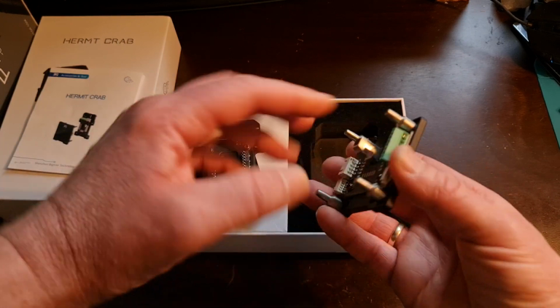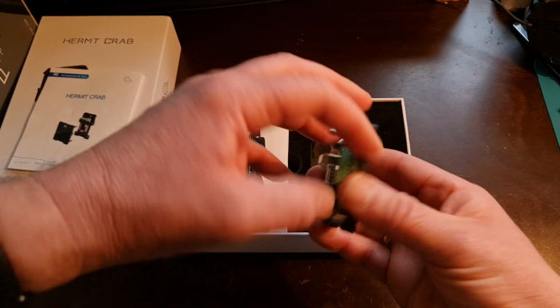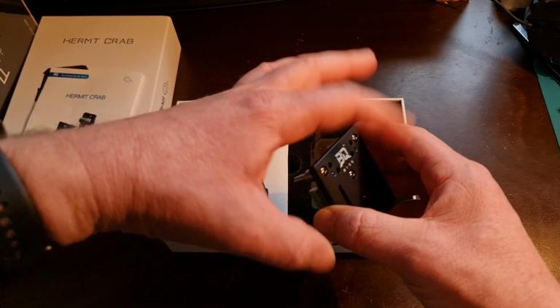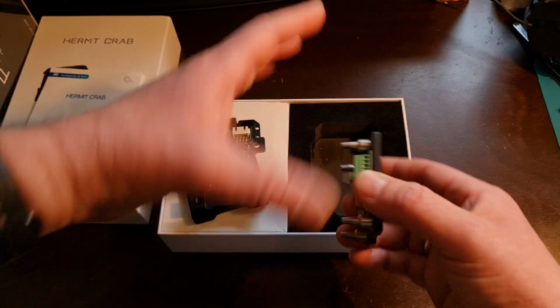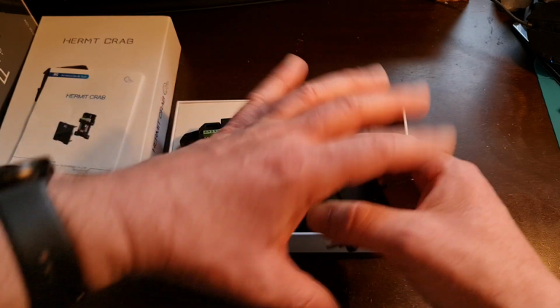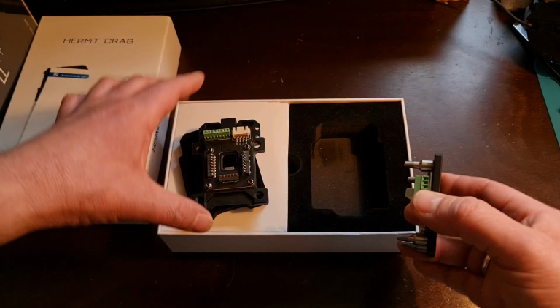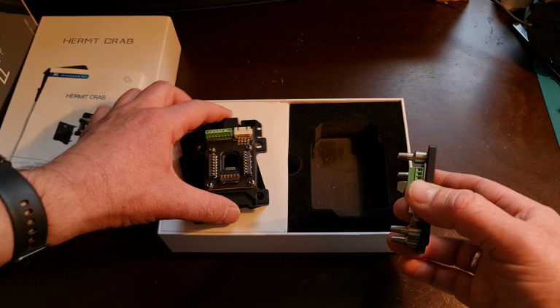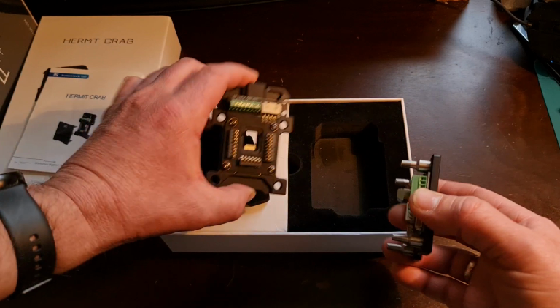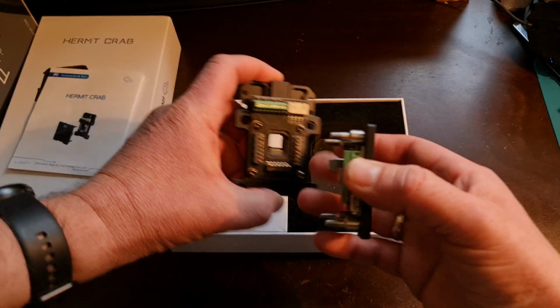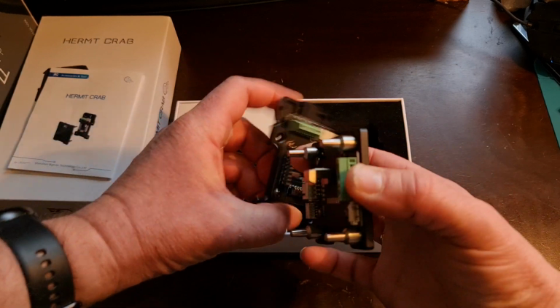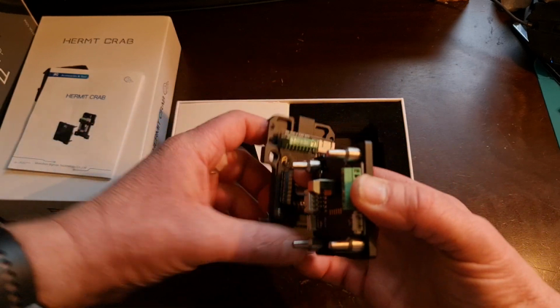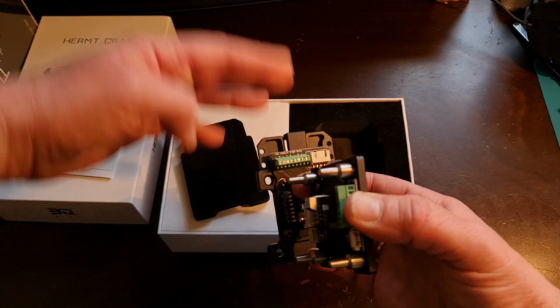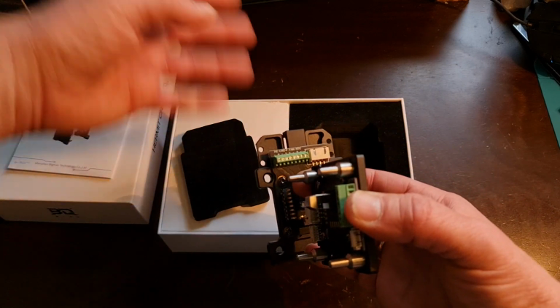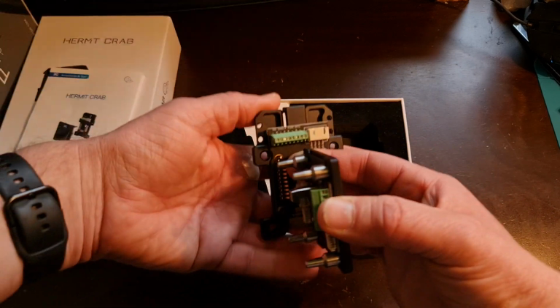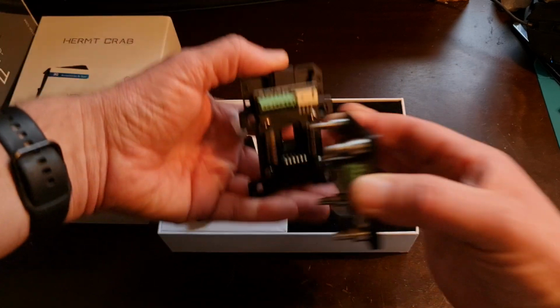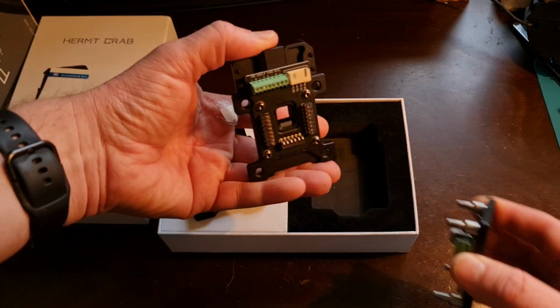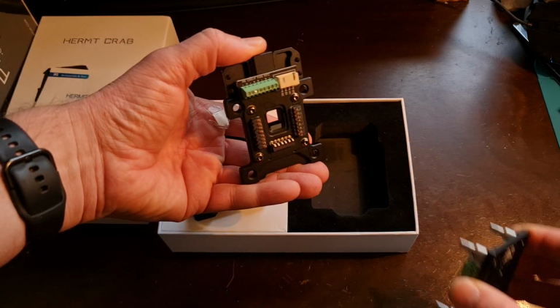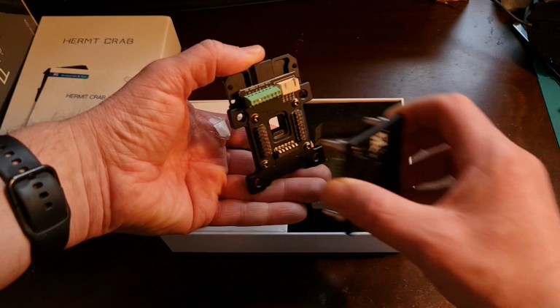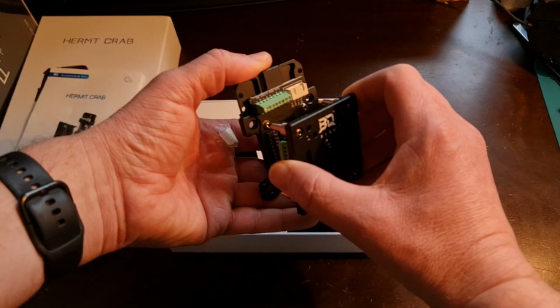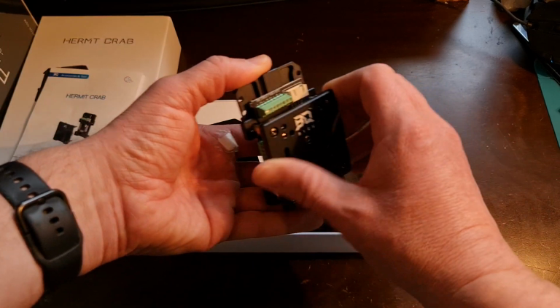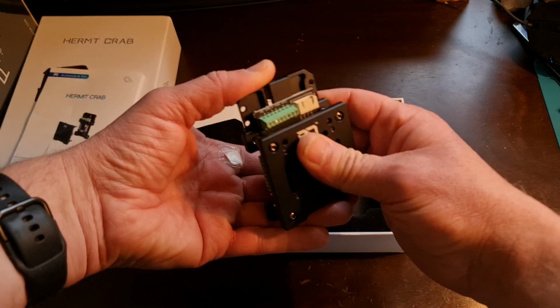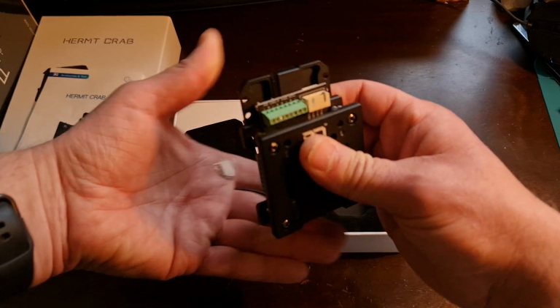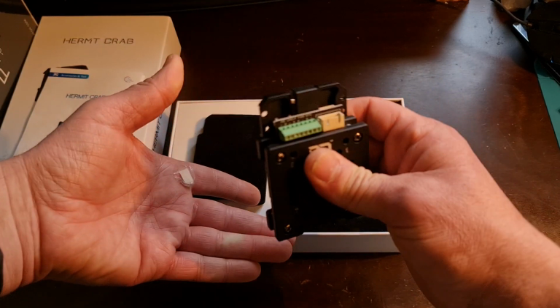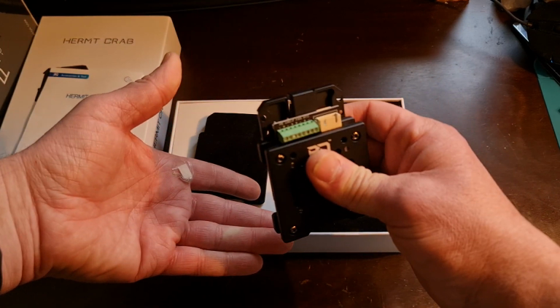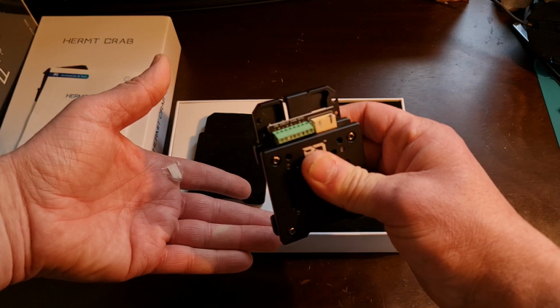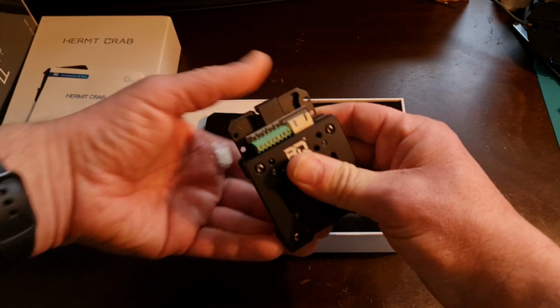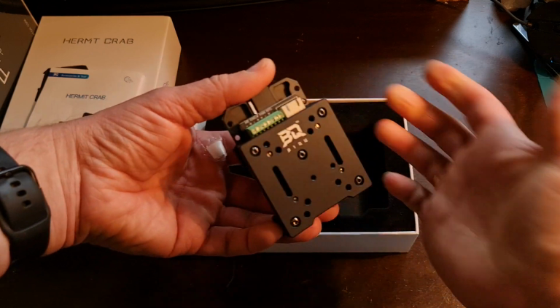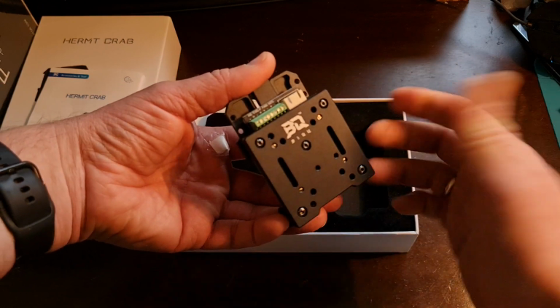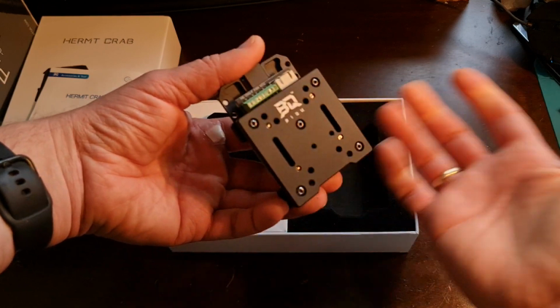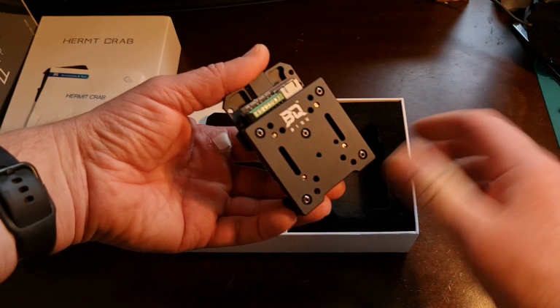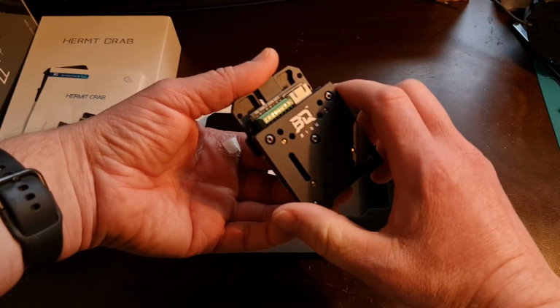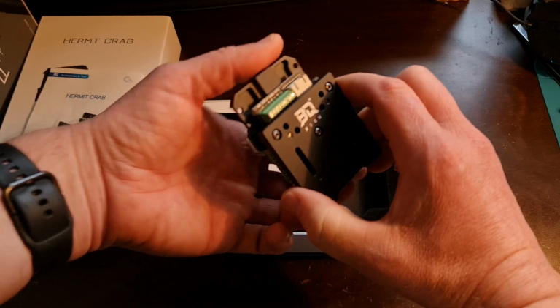So you plug all your stuff in and get it nicely wired. These are already wired to your motherboard, so that's sitting on your printer. You come in with your tool and you're done. Snap in, you're set, you're ready to print.